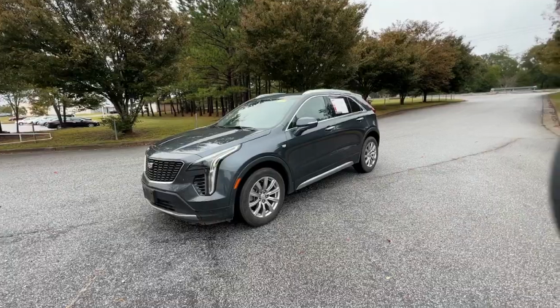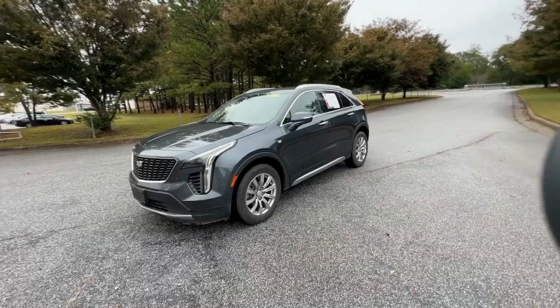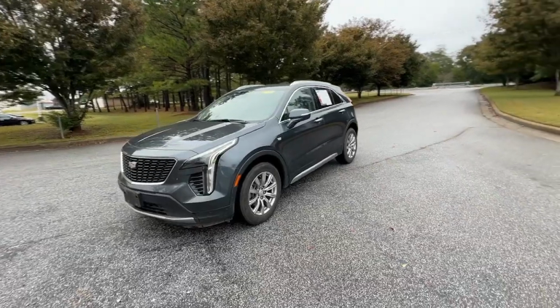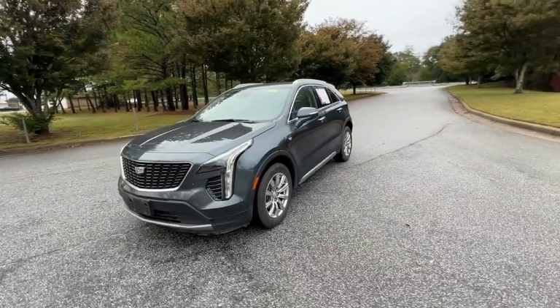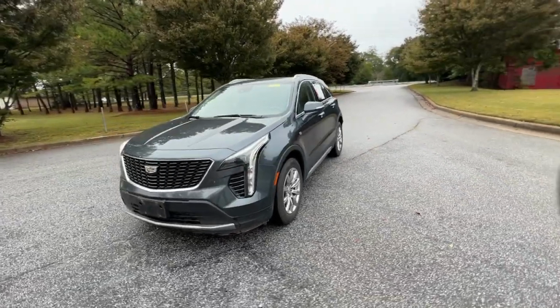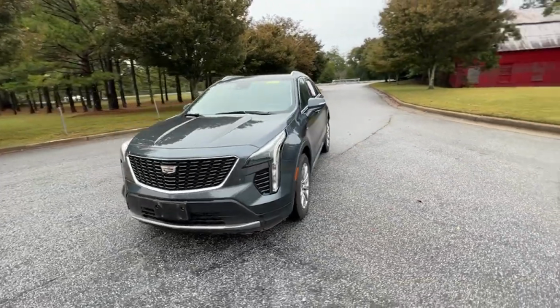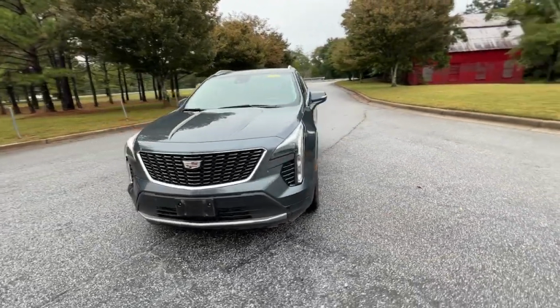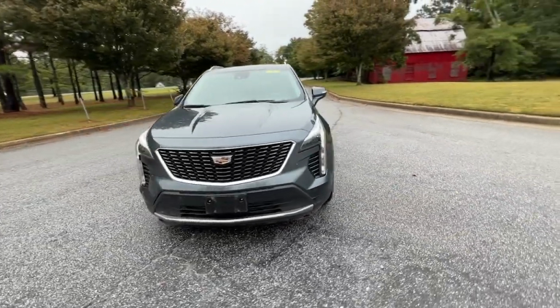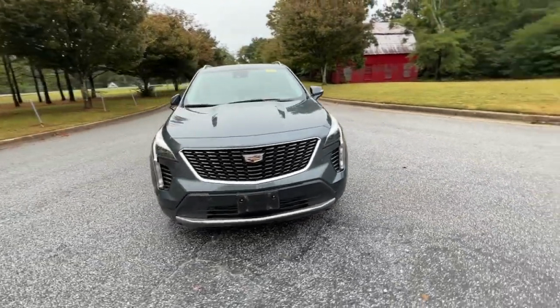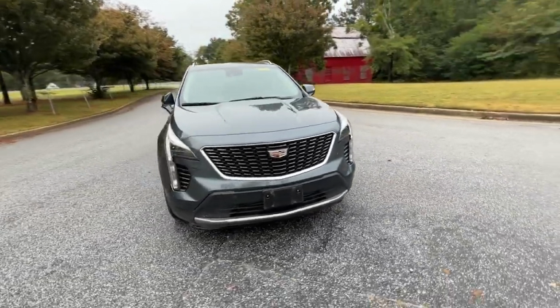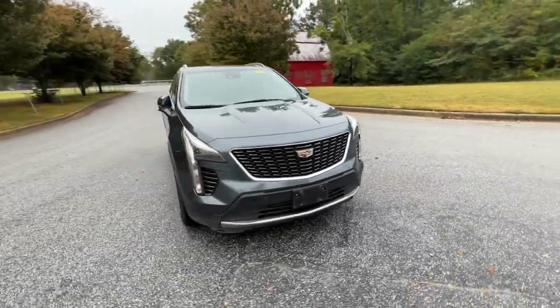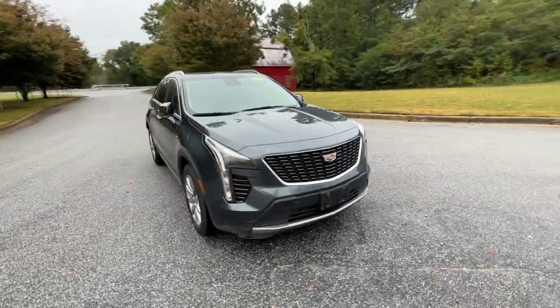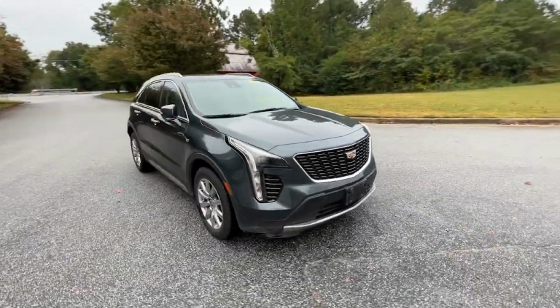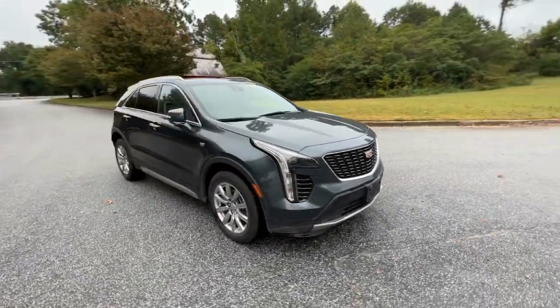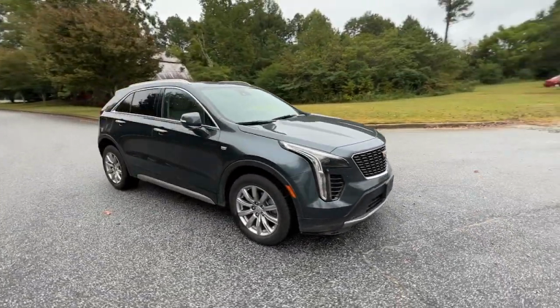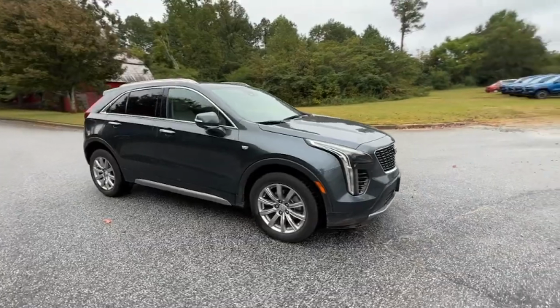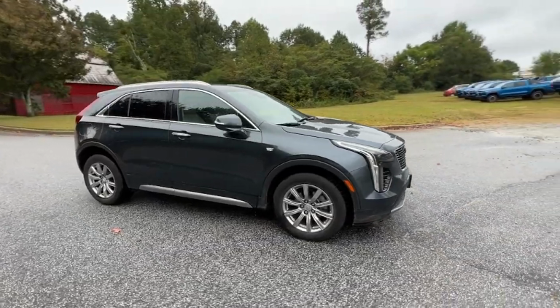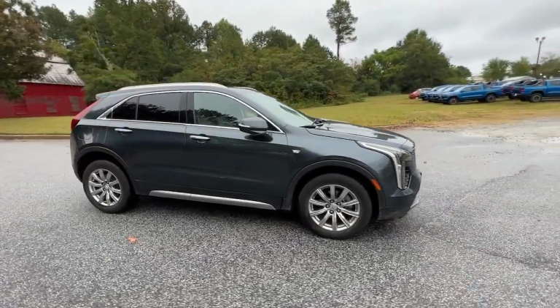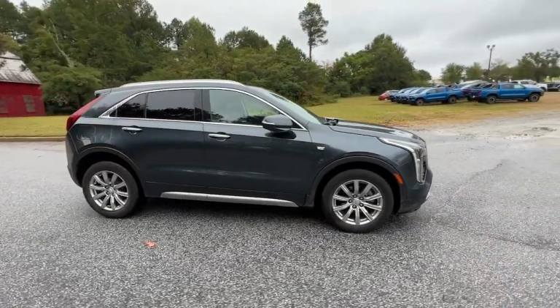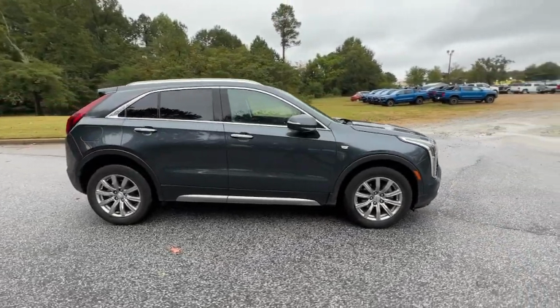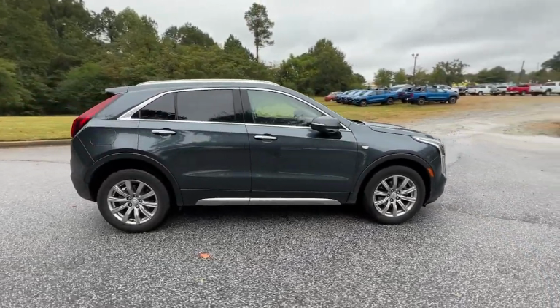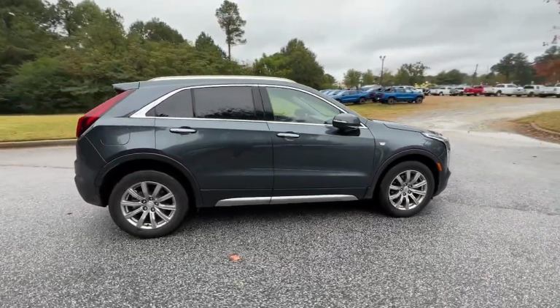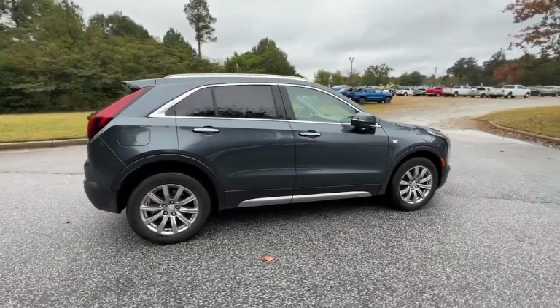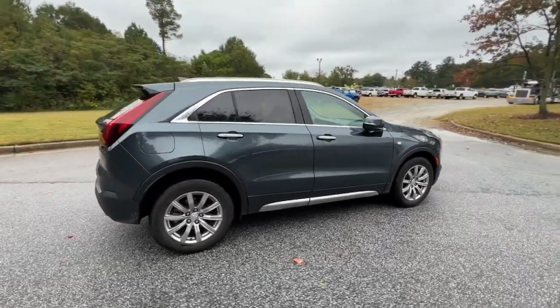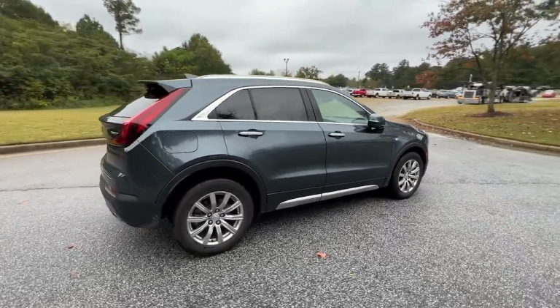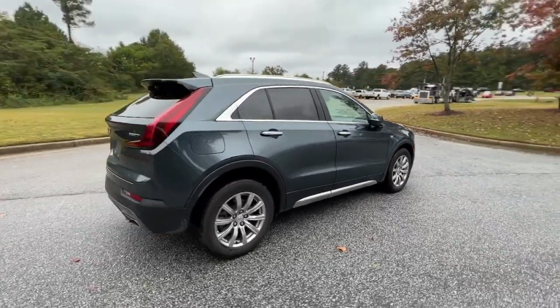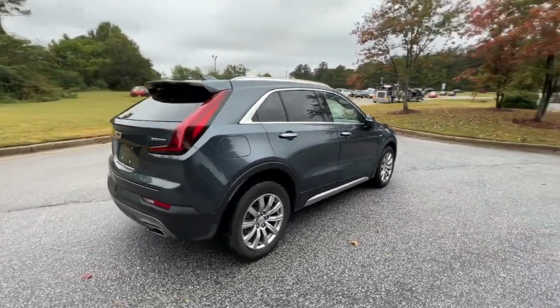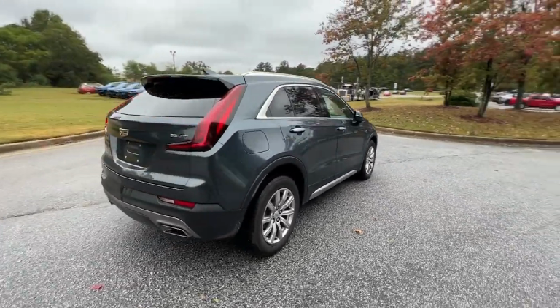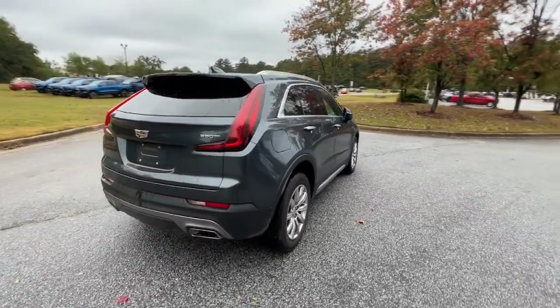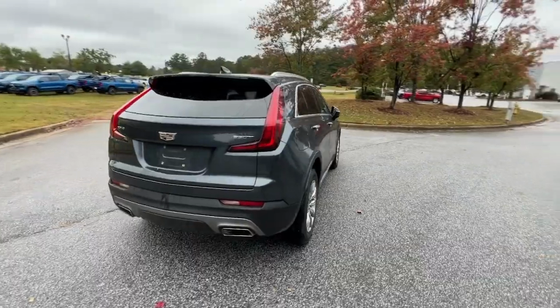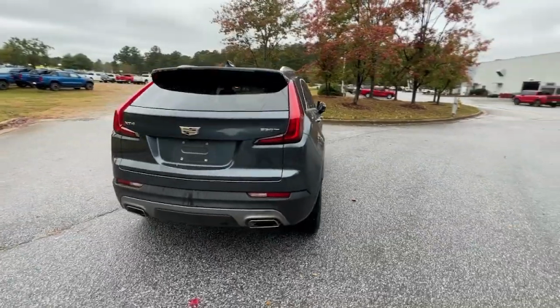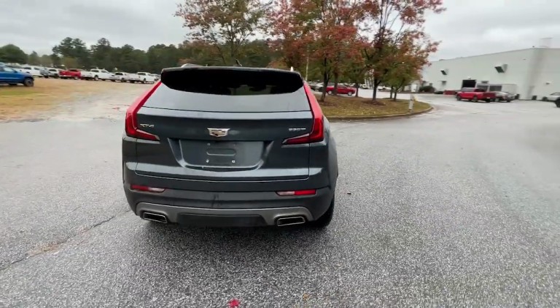Can you see yourself in the 2021 Cadillac XT4? With less than 70,000 miles on the odometer, this vehicle provides excellent value.